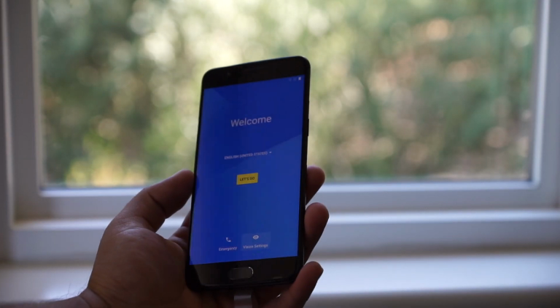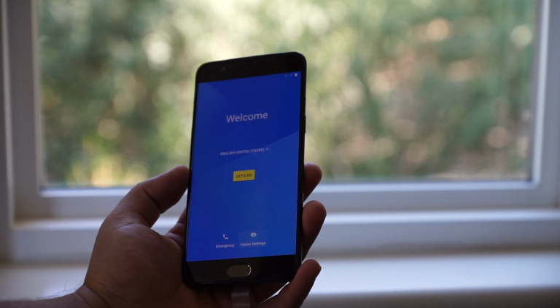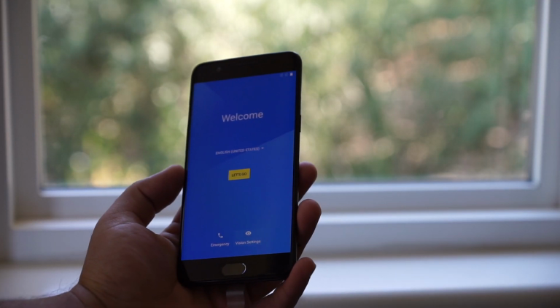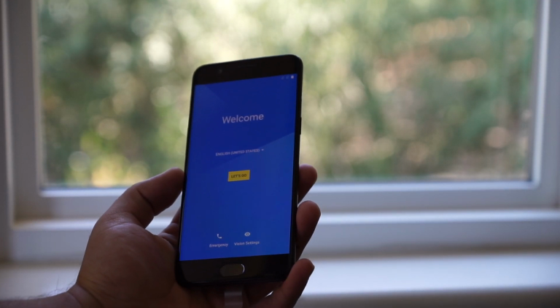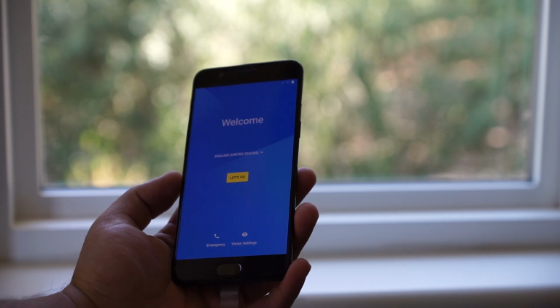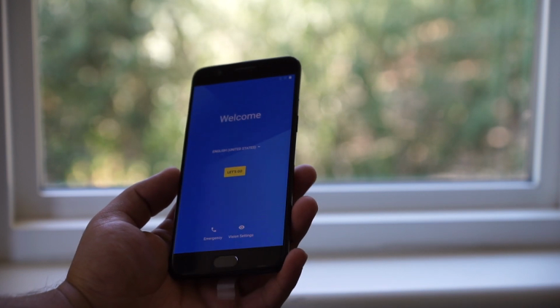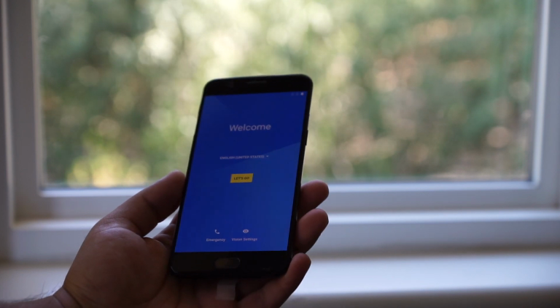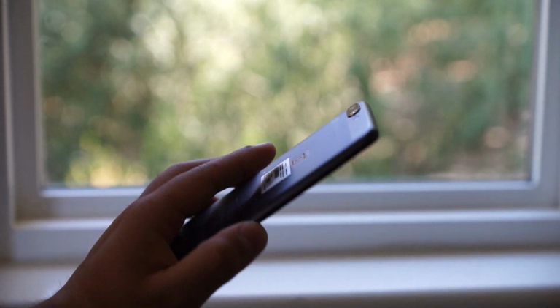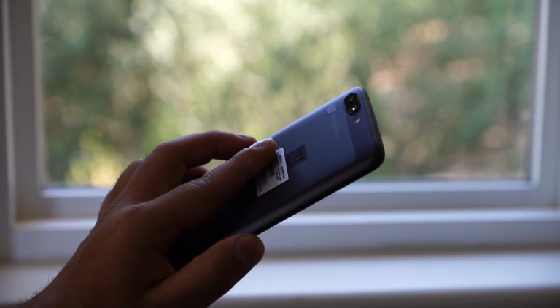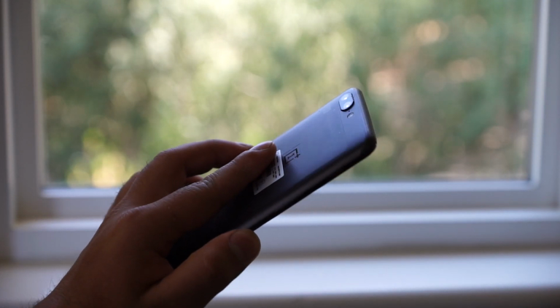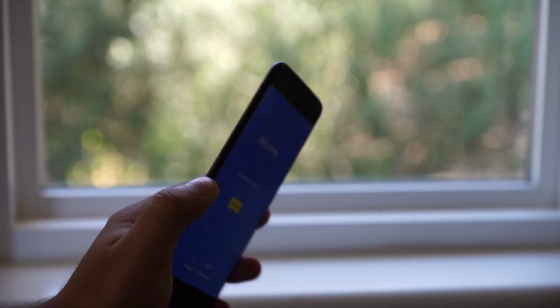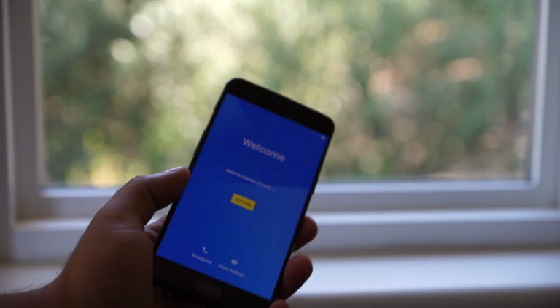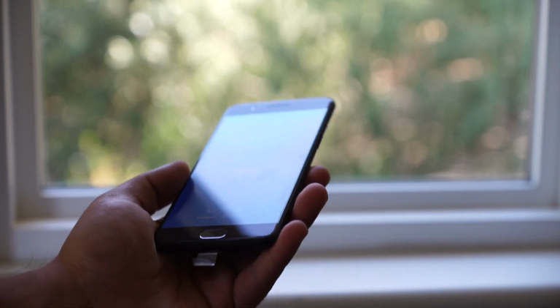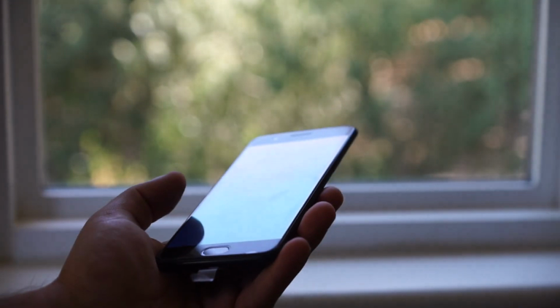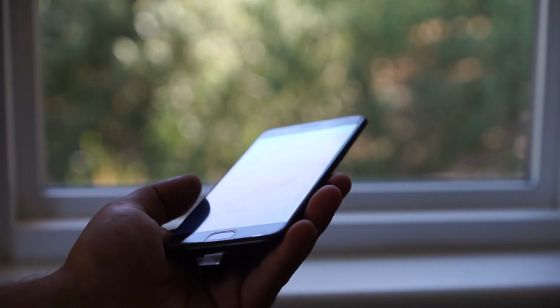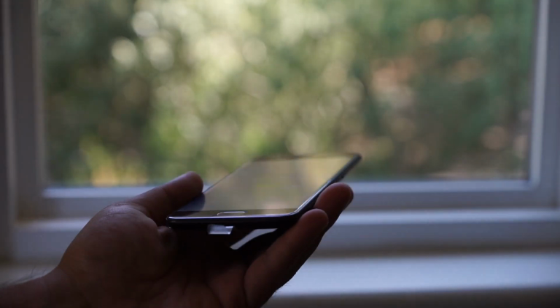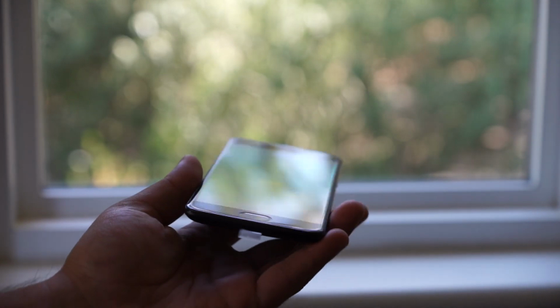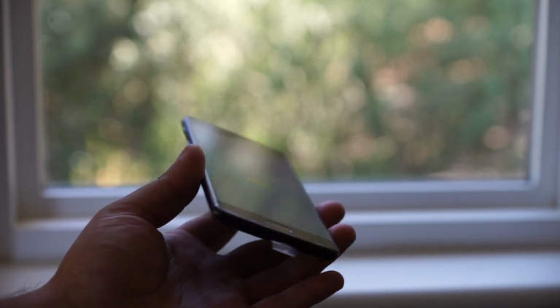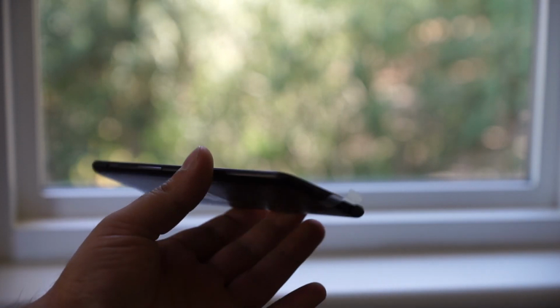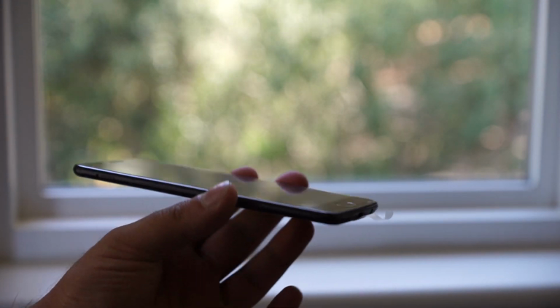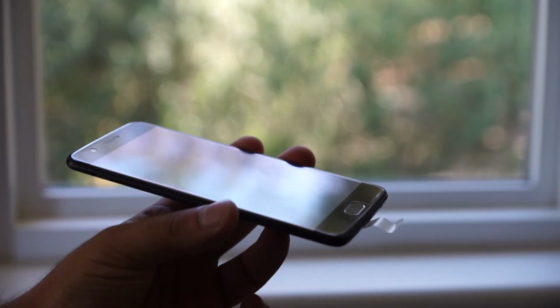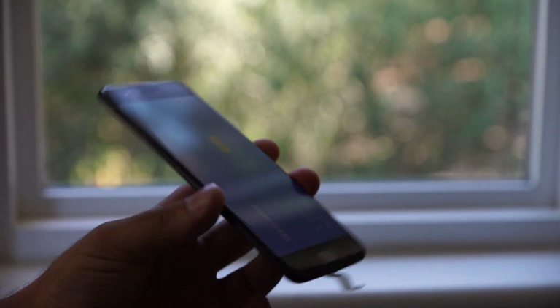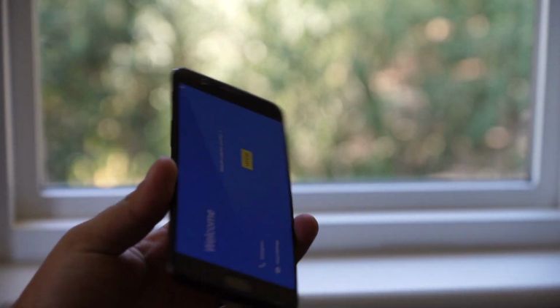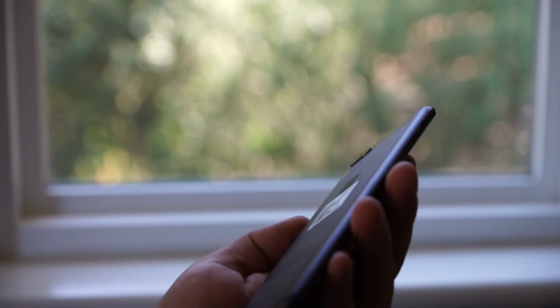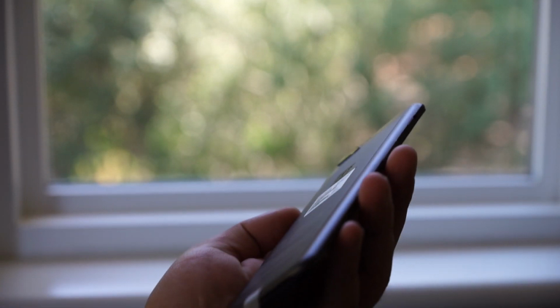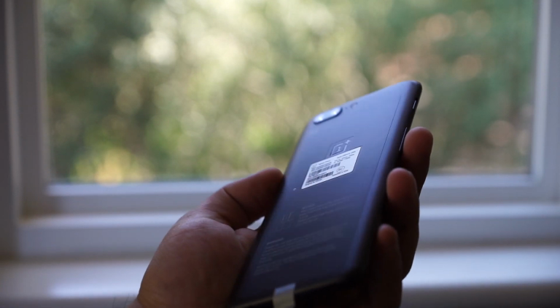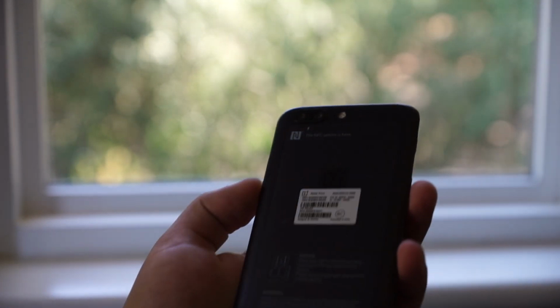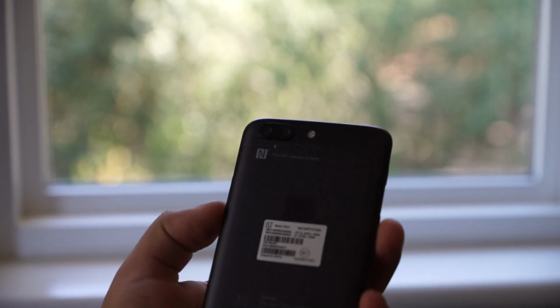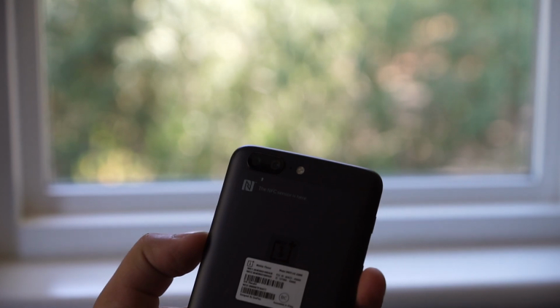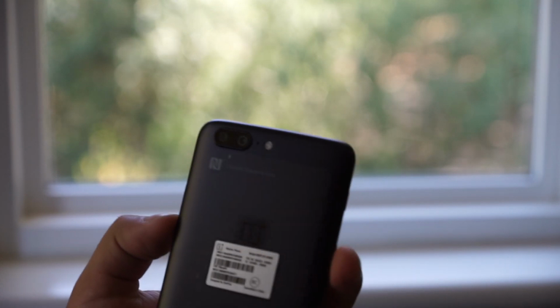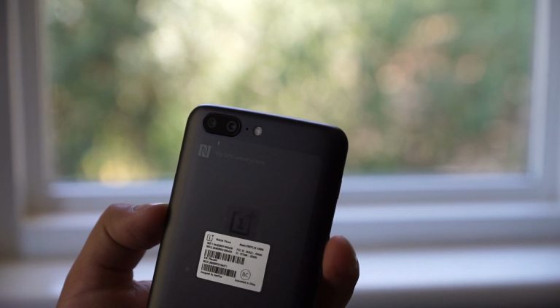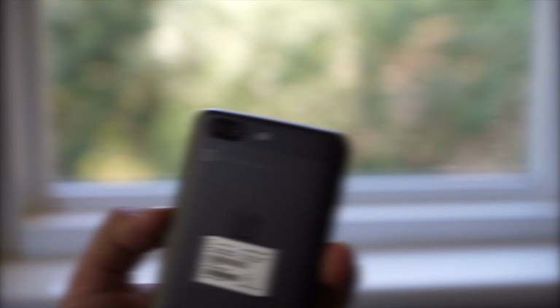First hands-on experience with the OnePlus 5 — I gotta say the build quality is really improved. It feels really great in the hand and they've slimmed it down compared to the OnePlus 3. On the back is the new dual sensor cameras, just like the new iPhone models.